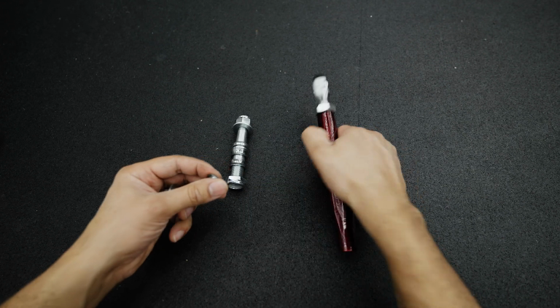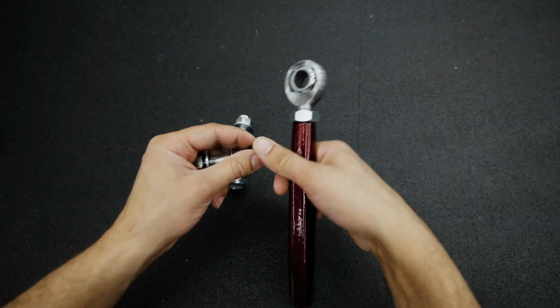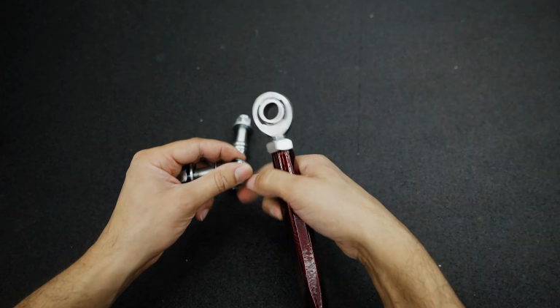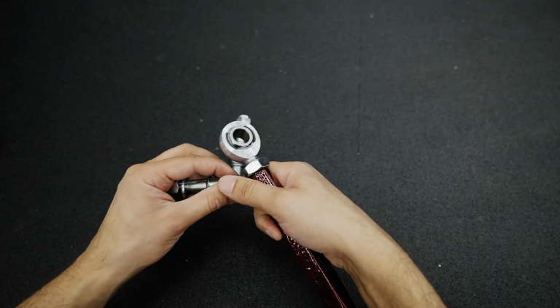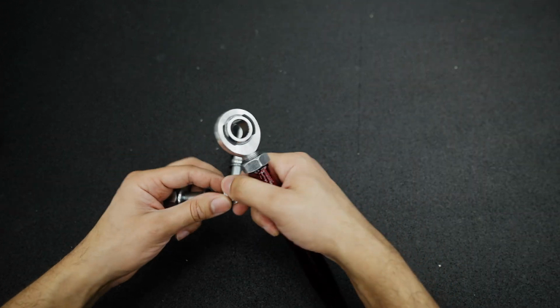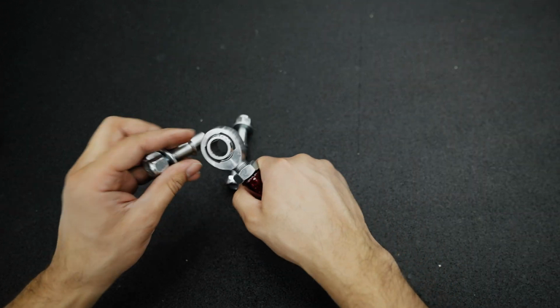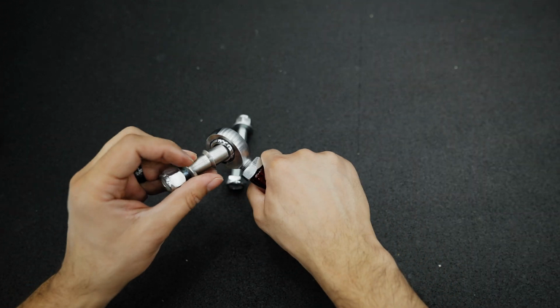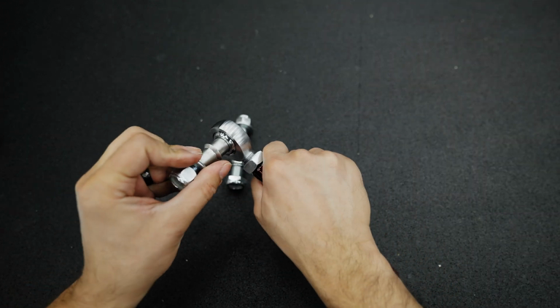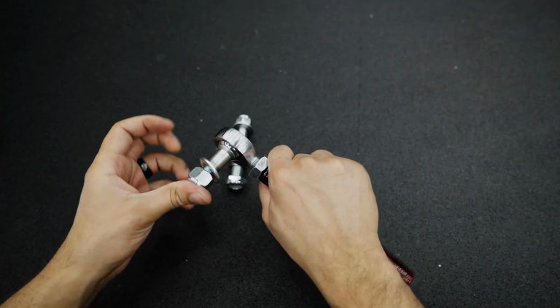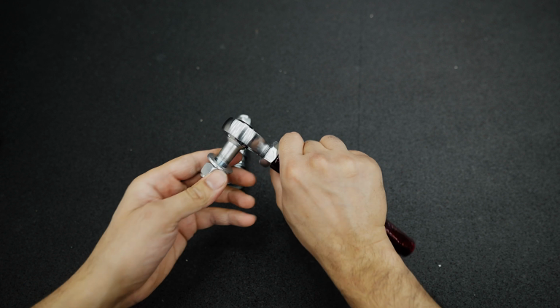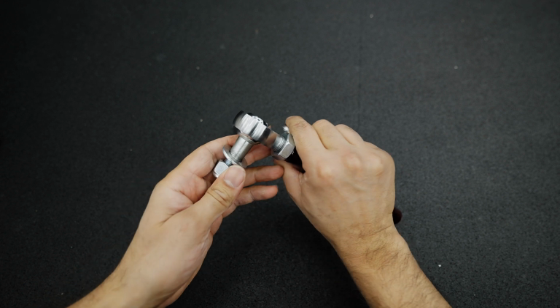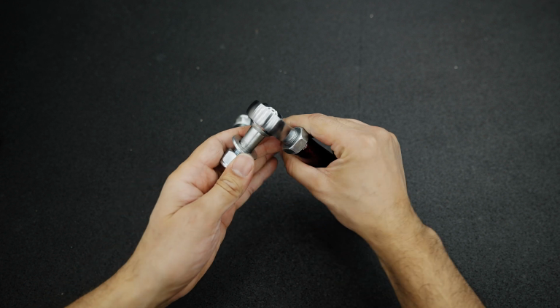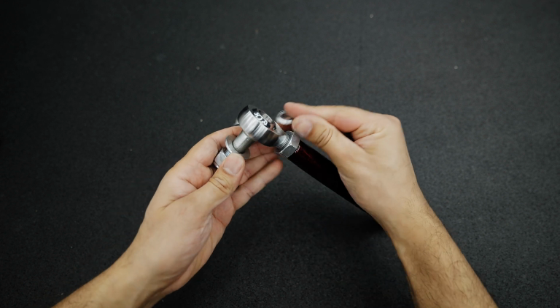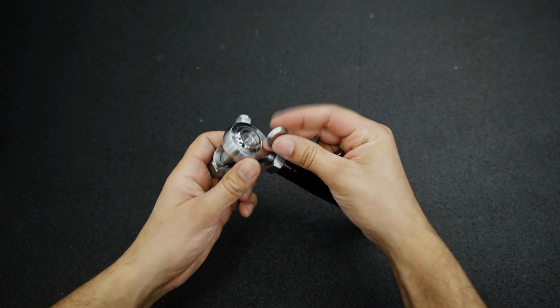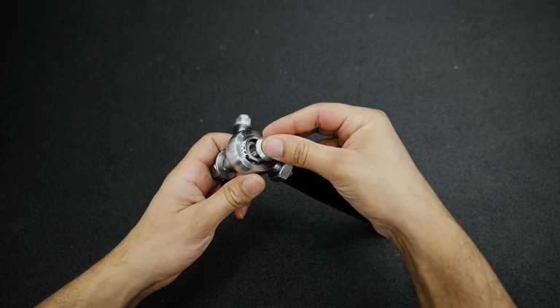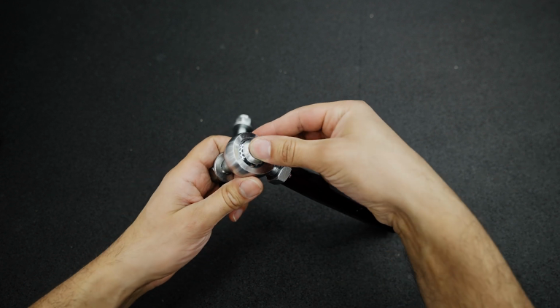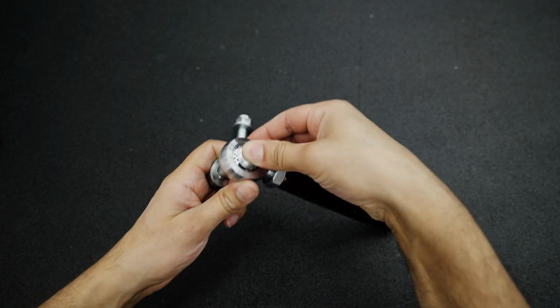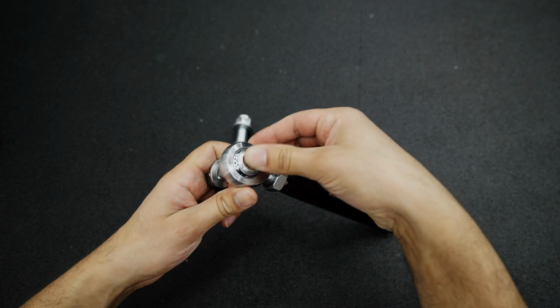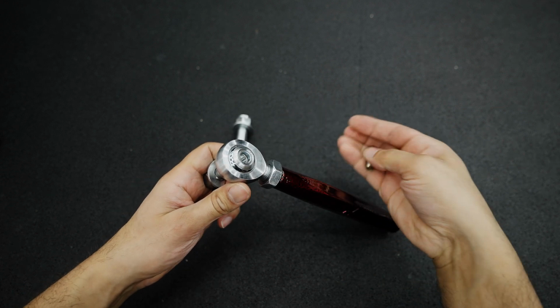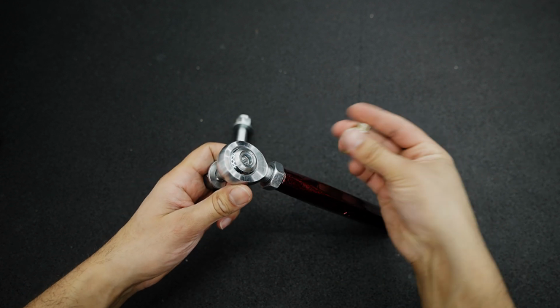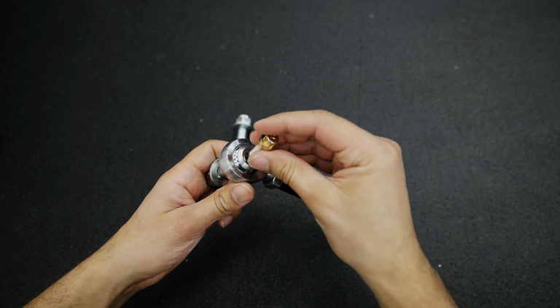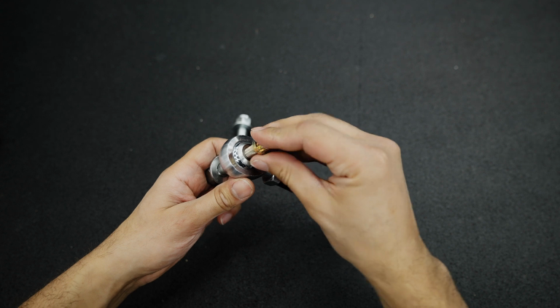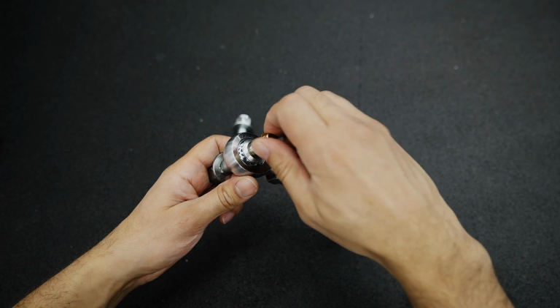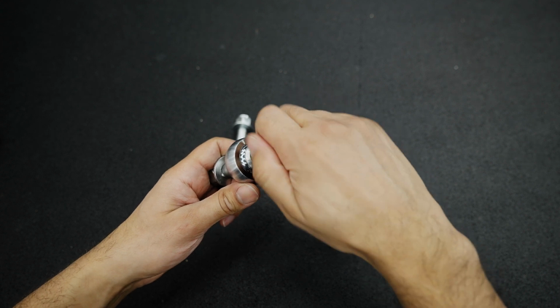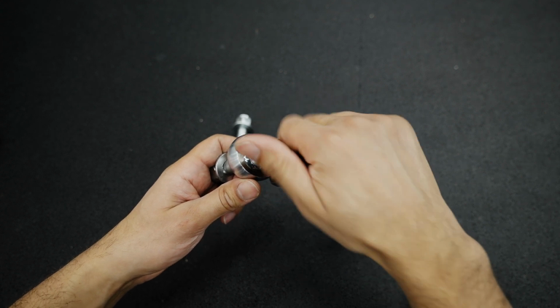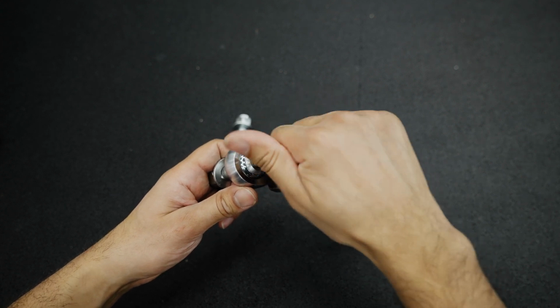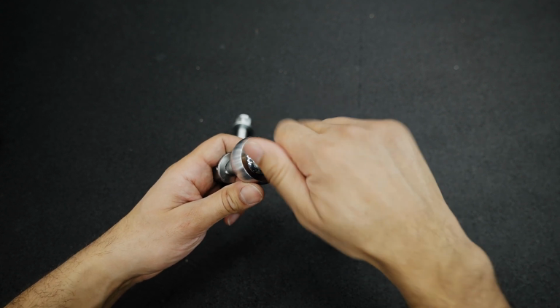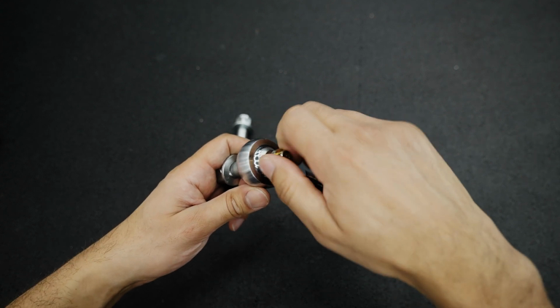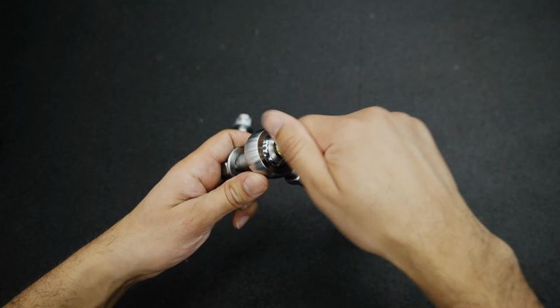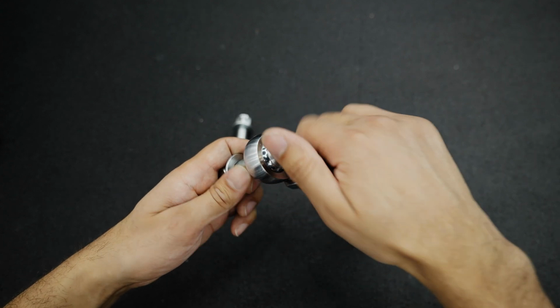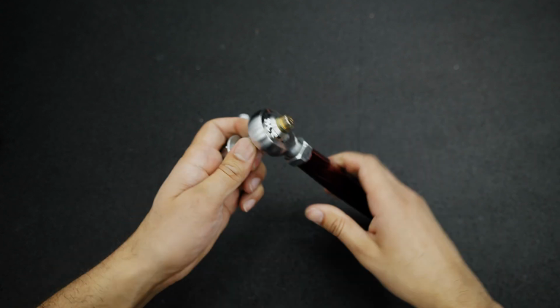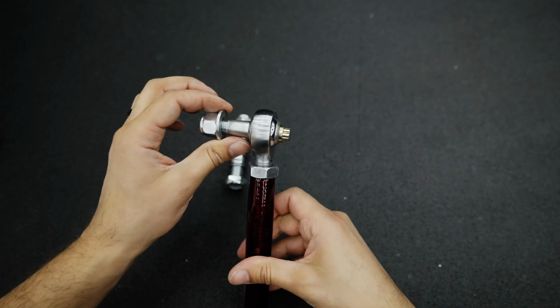One thing to note about how the low profile installs — it's very similar. The stud goes through the heim joint and the washer goes in the back. Make sure you use Loctite when installing this for the final time; you don't want that socket bolt coming out.